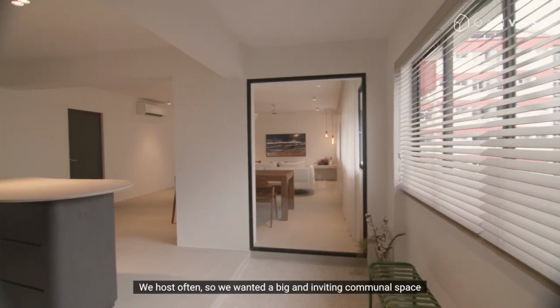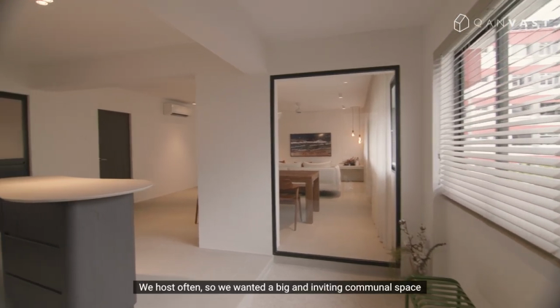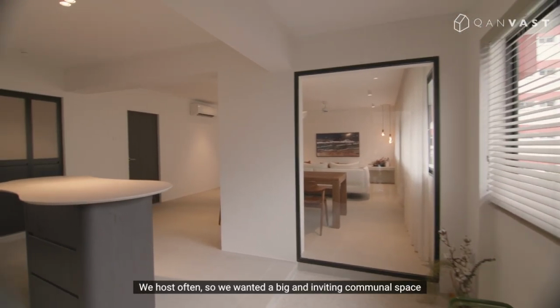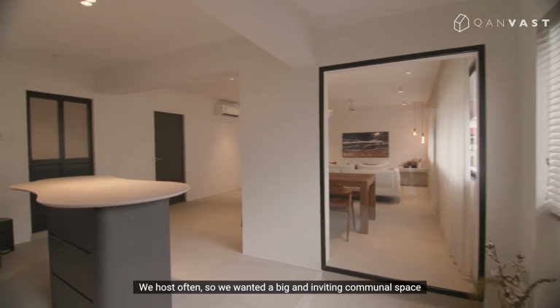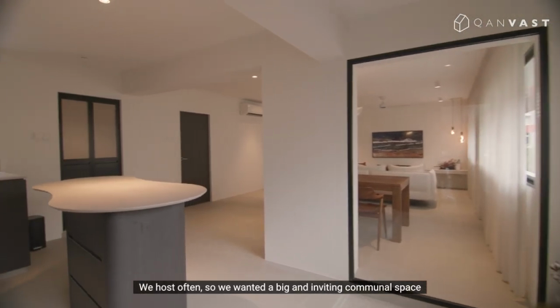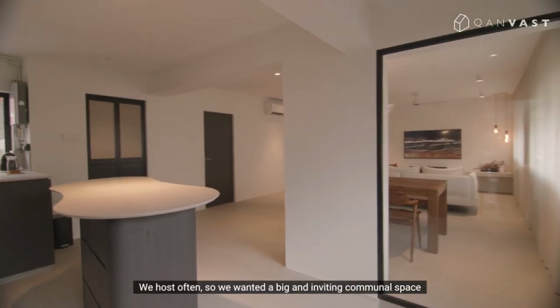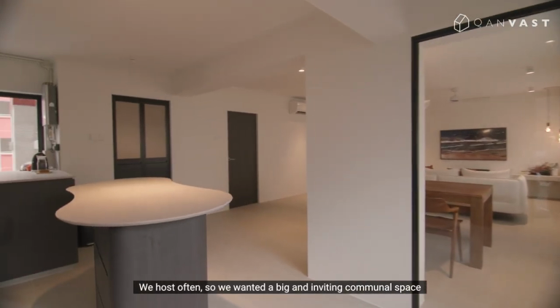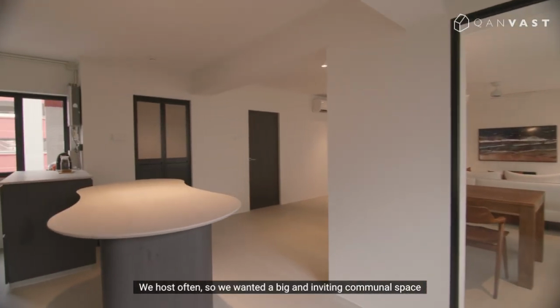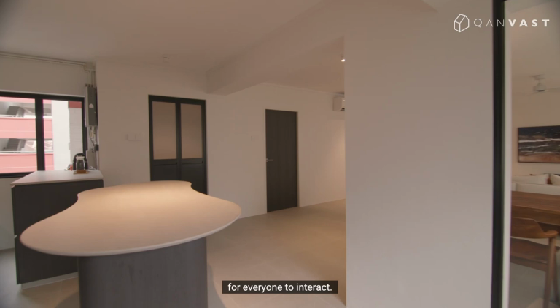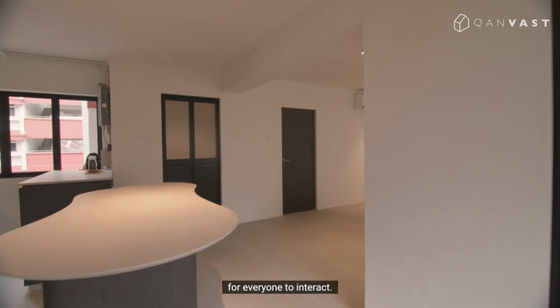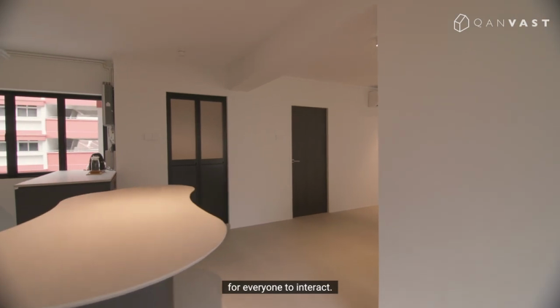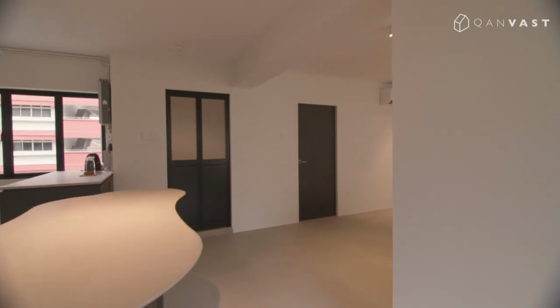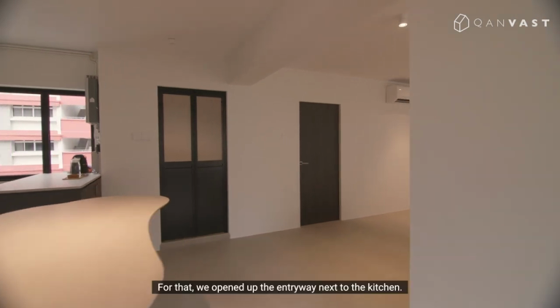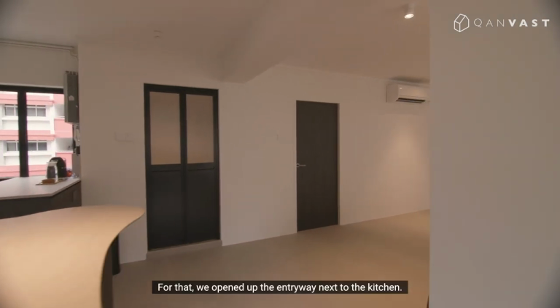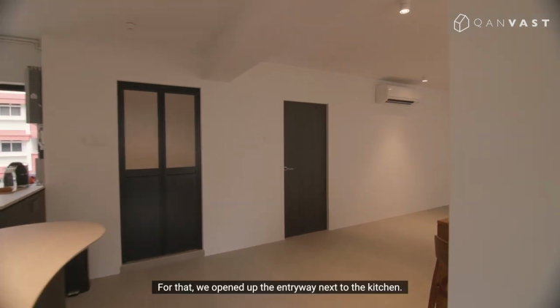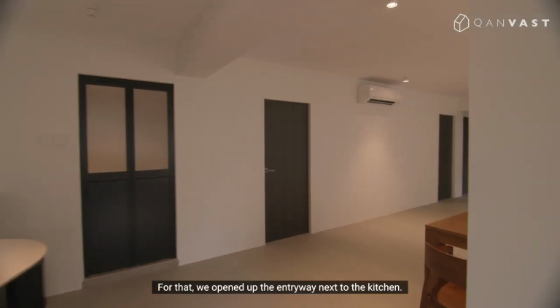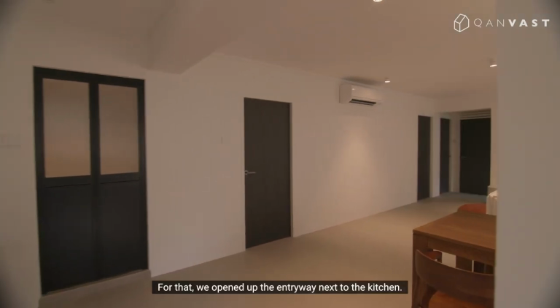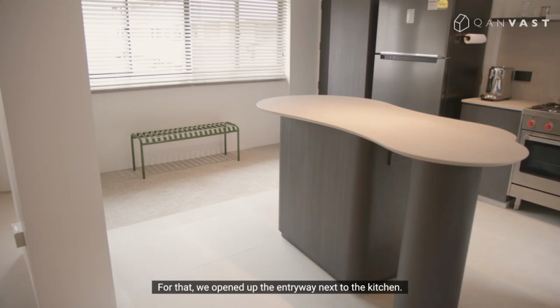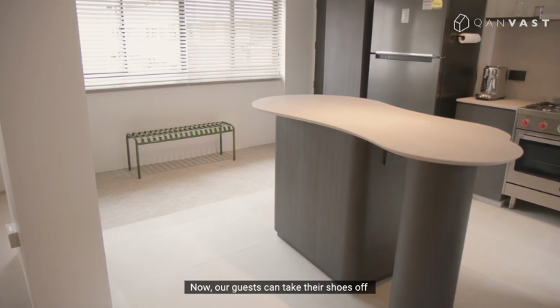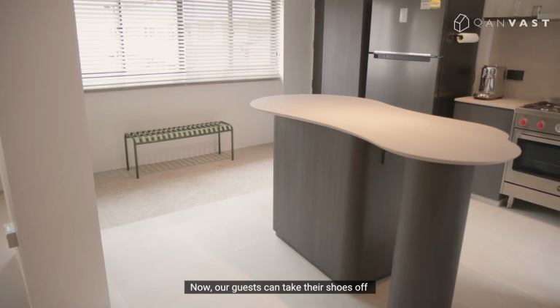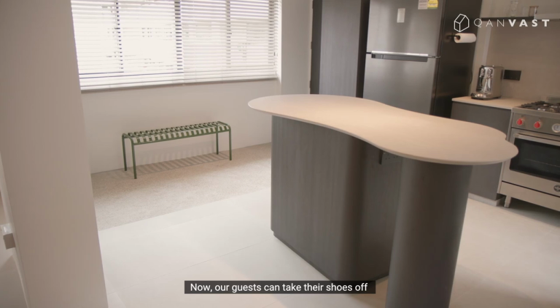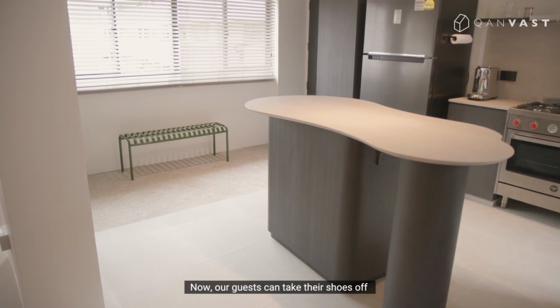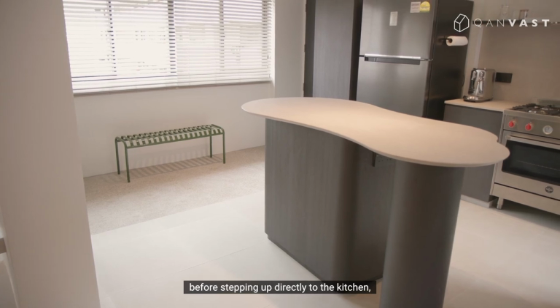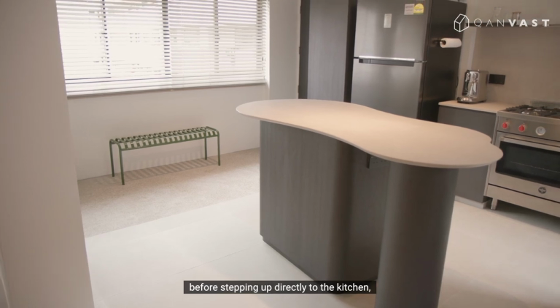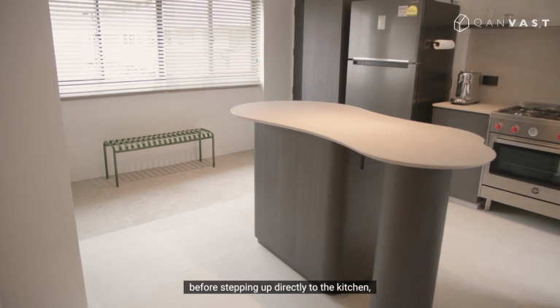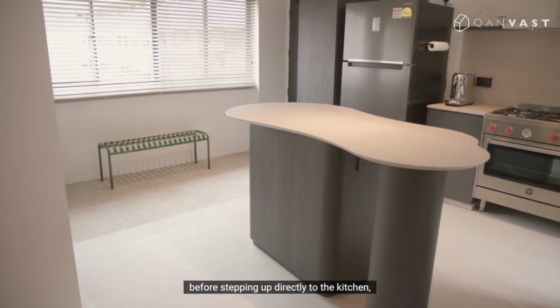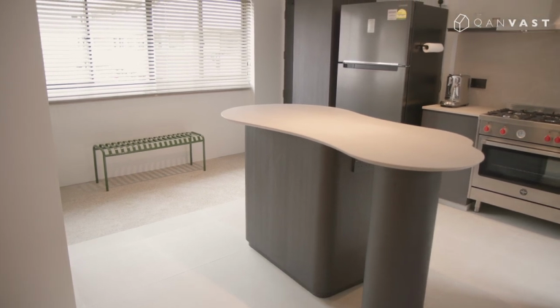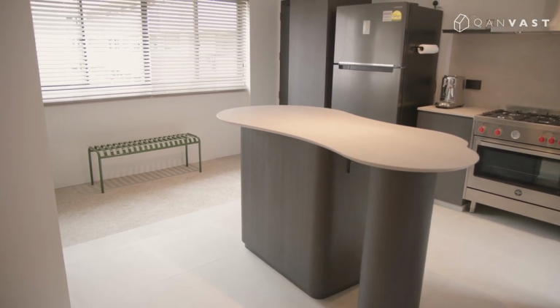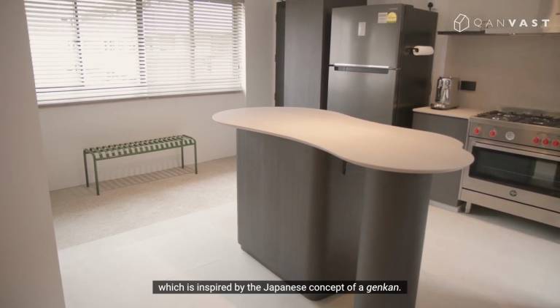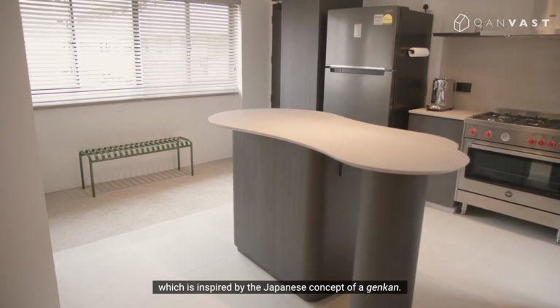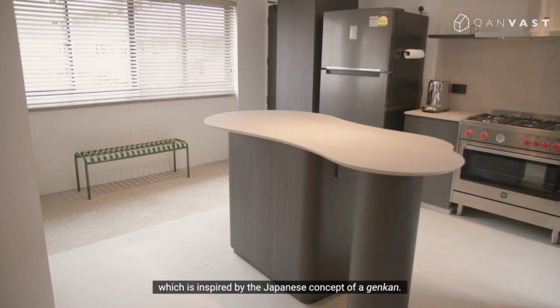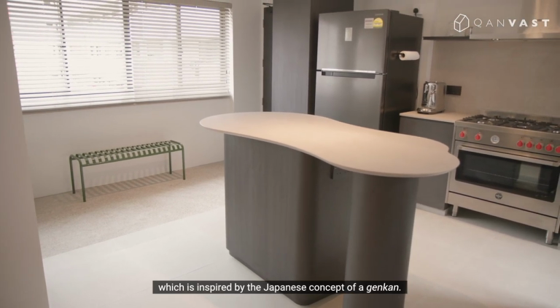We host often, so we wanted a big and inviting space for everyone to interact. For that, we opened up the entryway next to the kitchen. Now our guests can take their shoes off before stepping up directly to the kitchen, which is inspired by the Japanese concept of a Genkan.